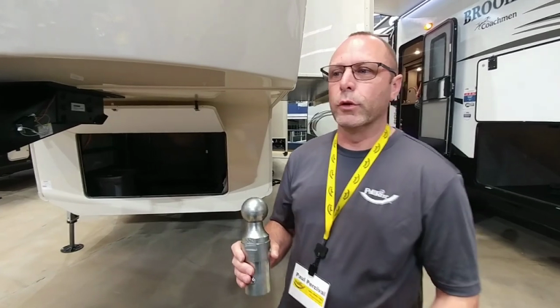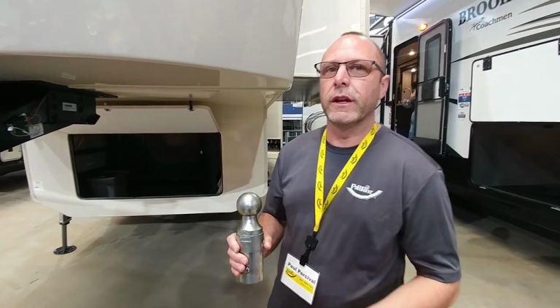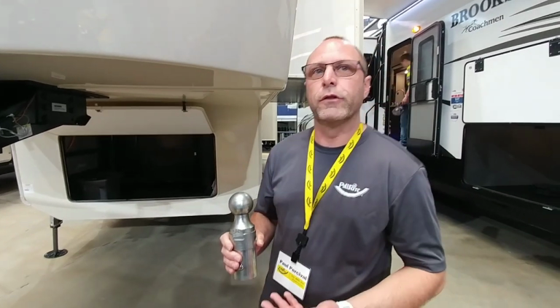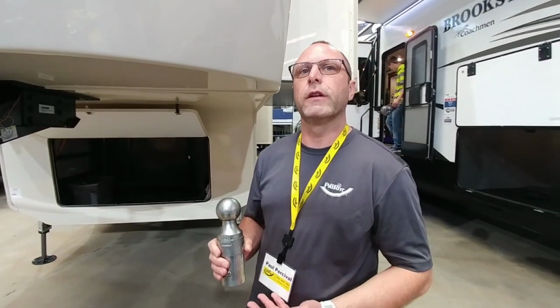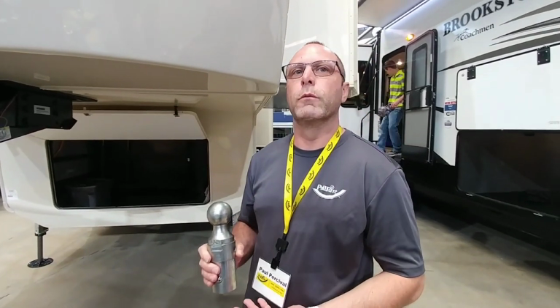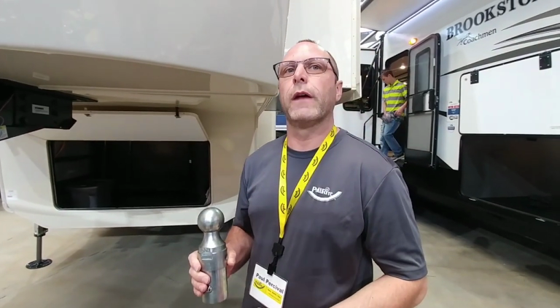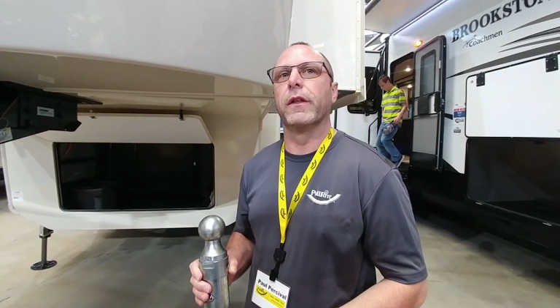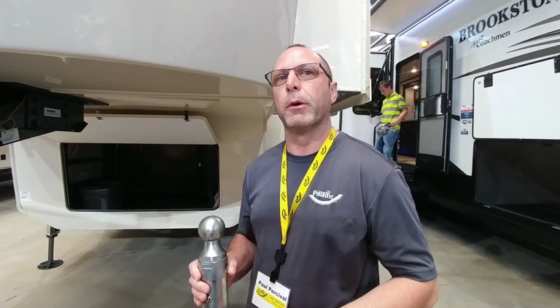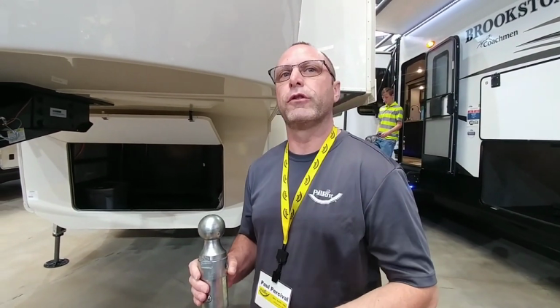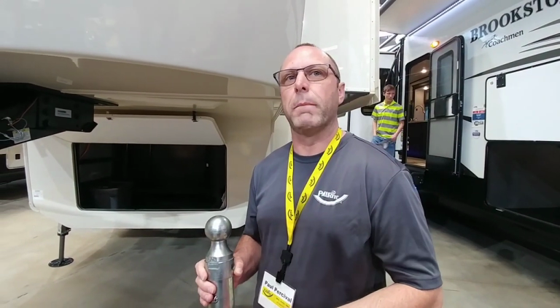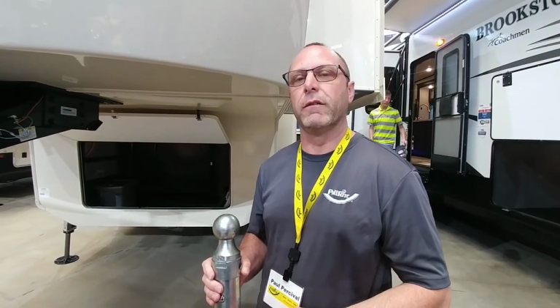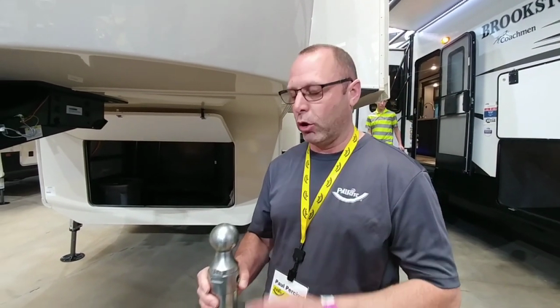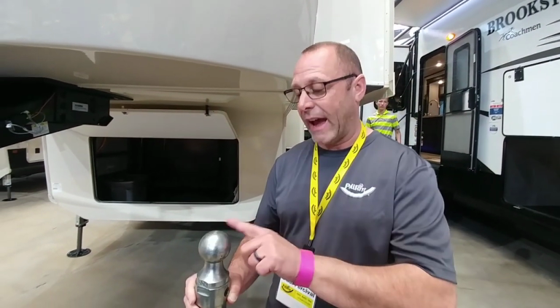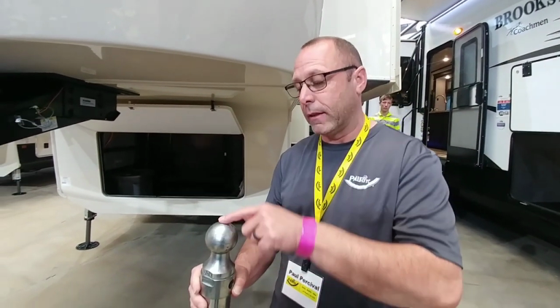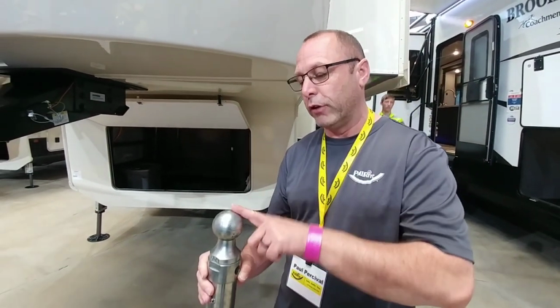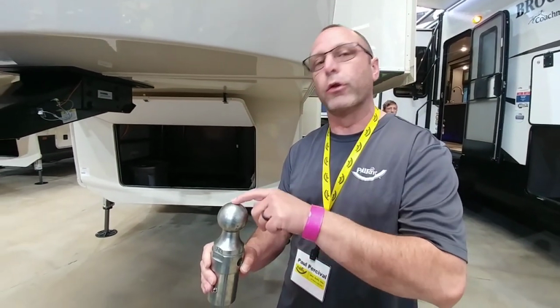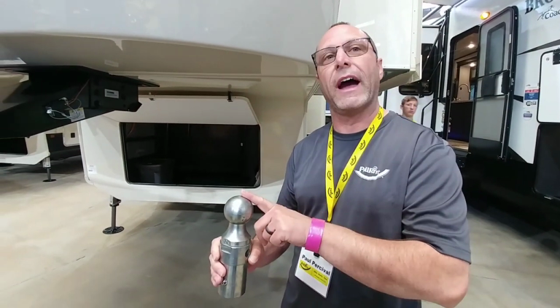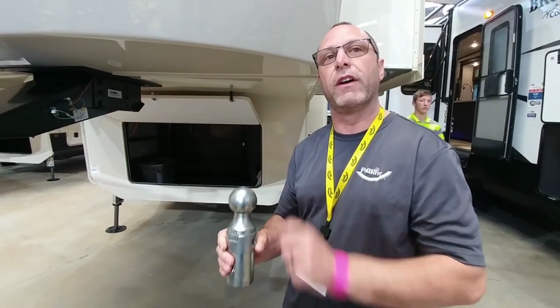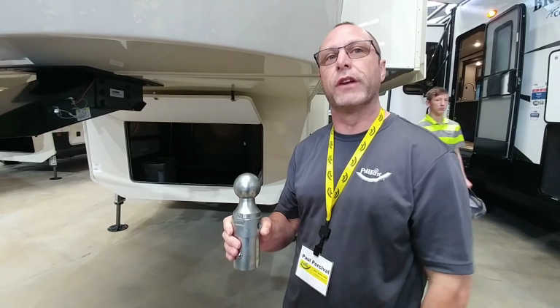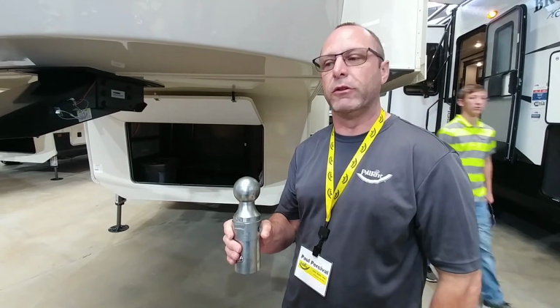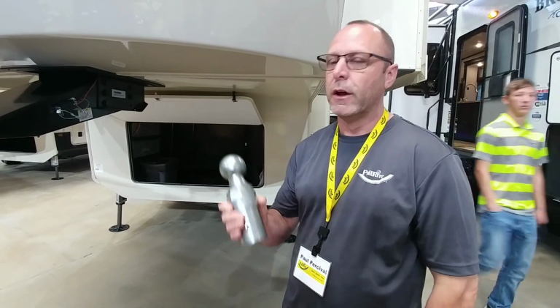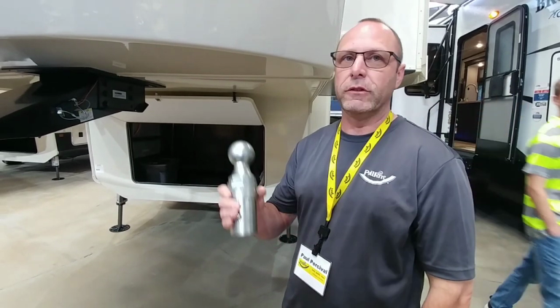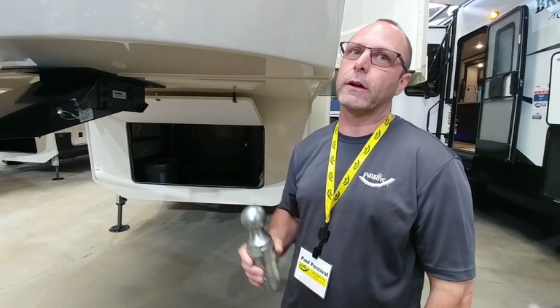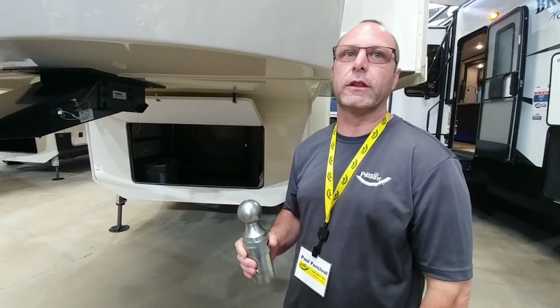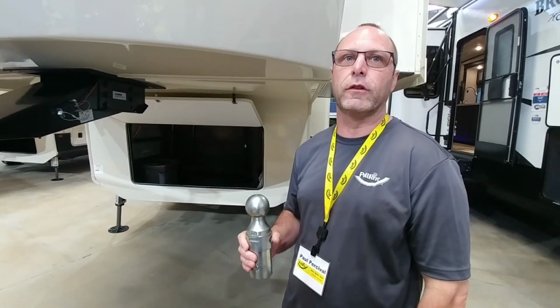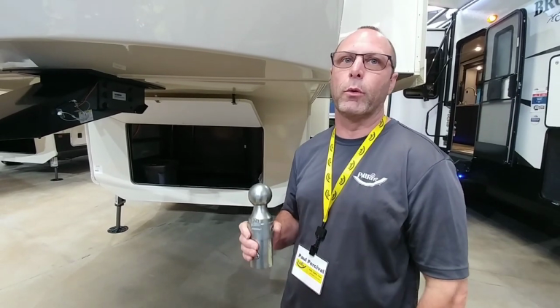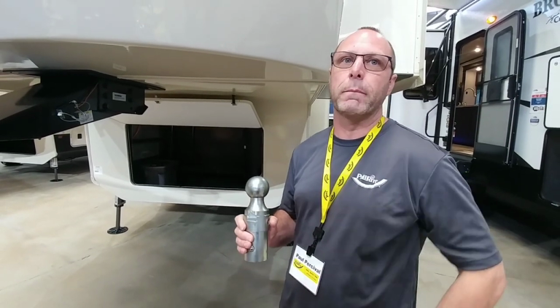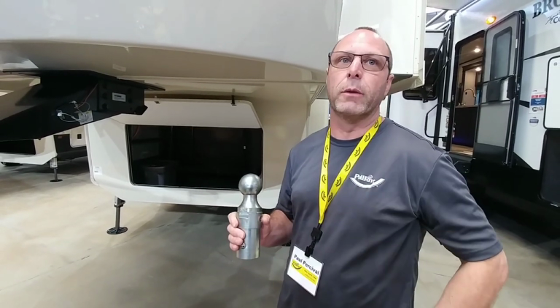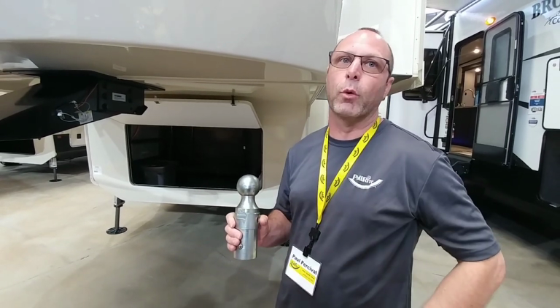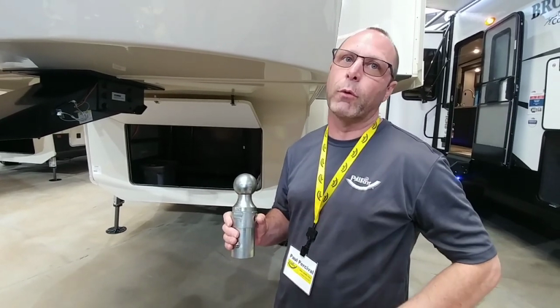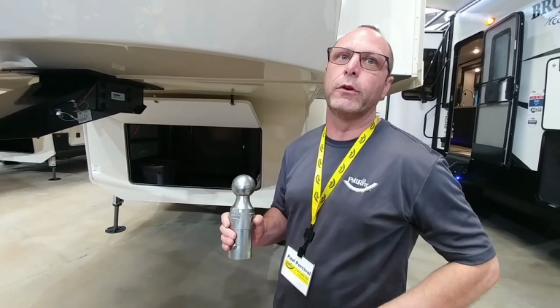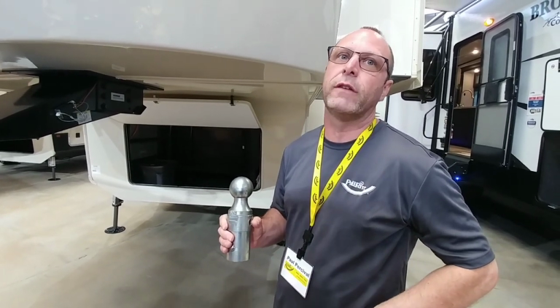If there are any consumers out there that have purchased a competitive ball and had the plunger or activator damaged, please take a look at this Pull Right part number 4437.